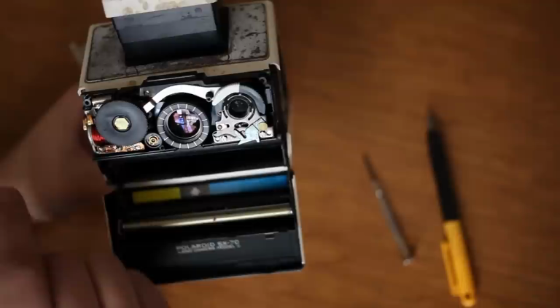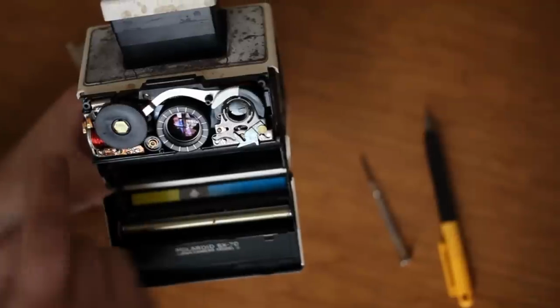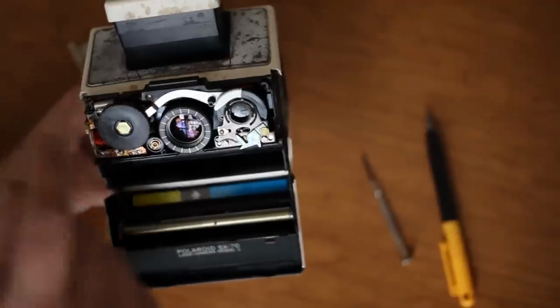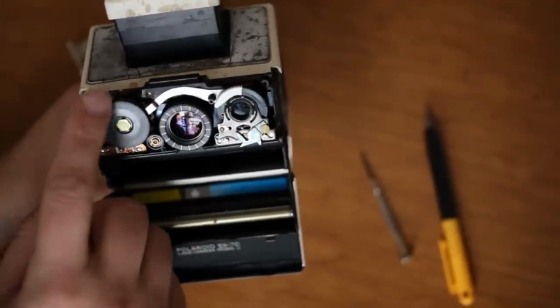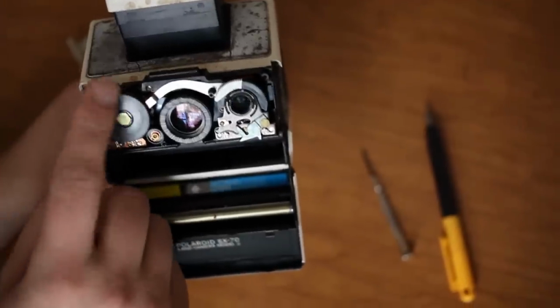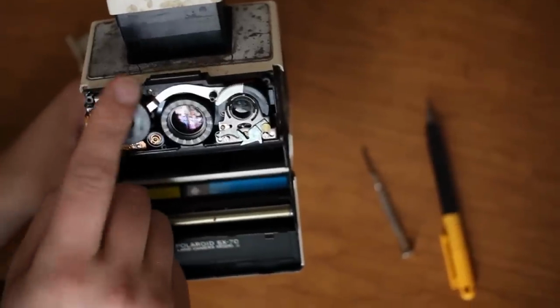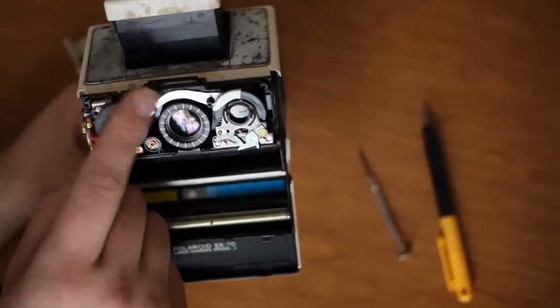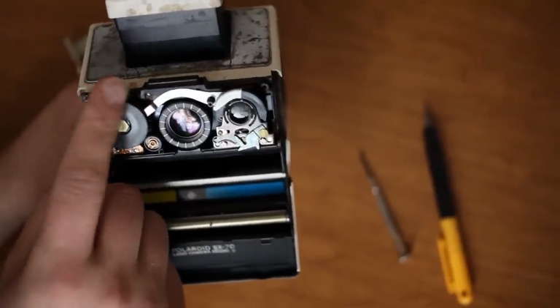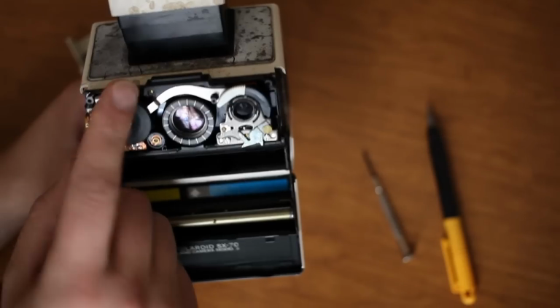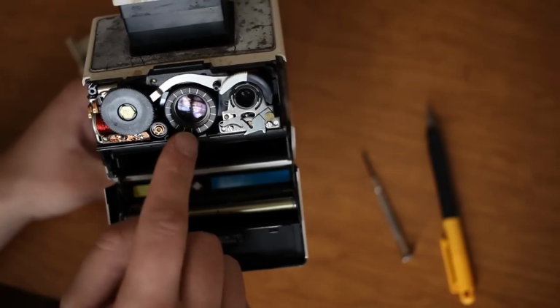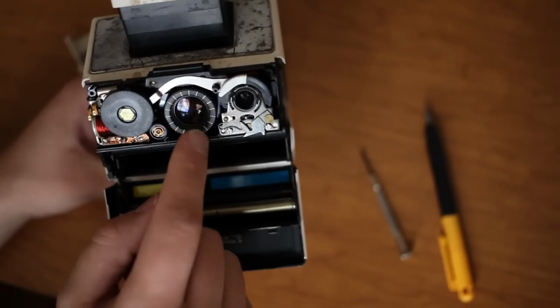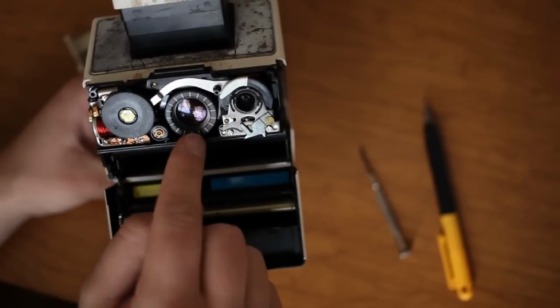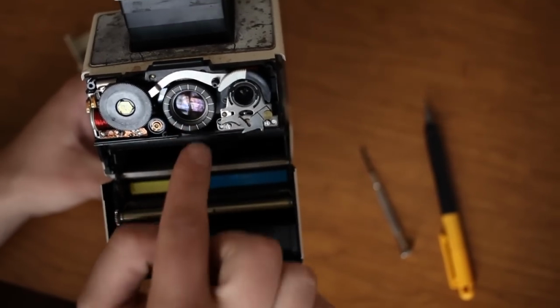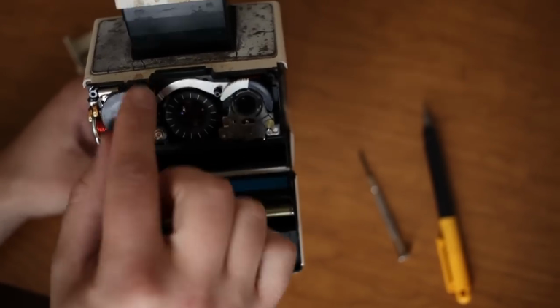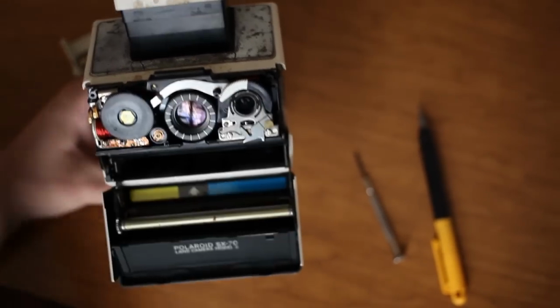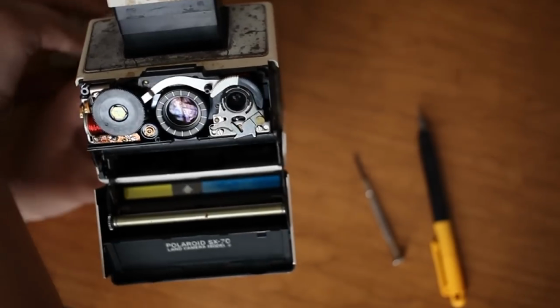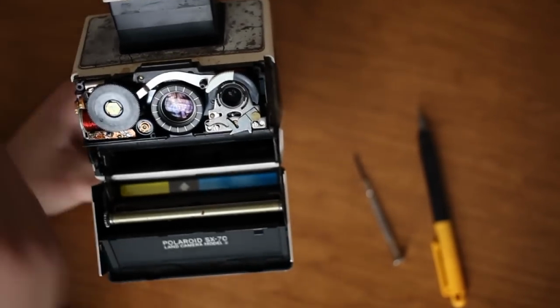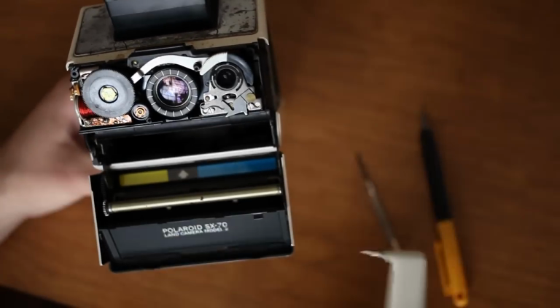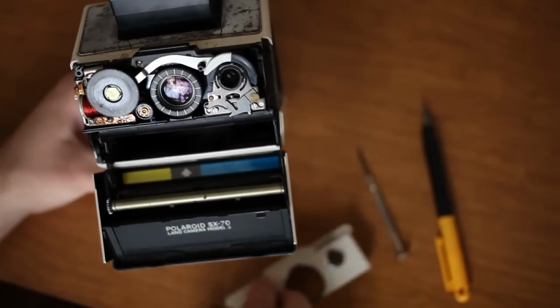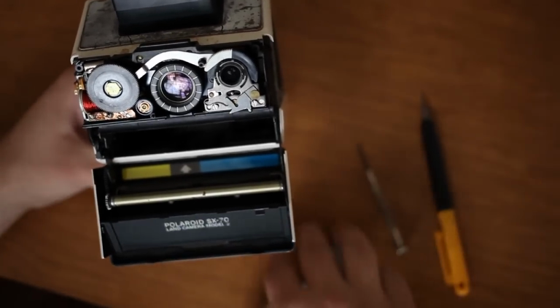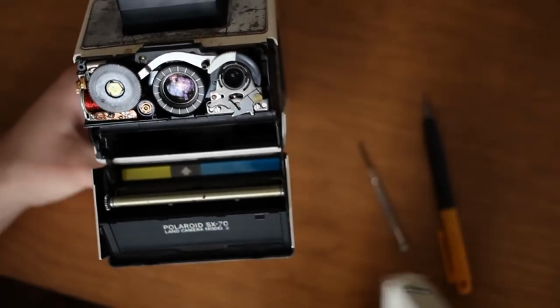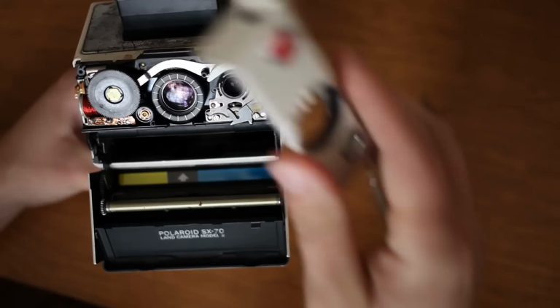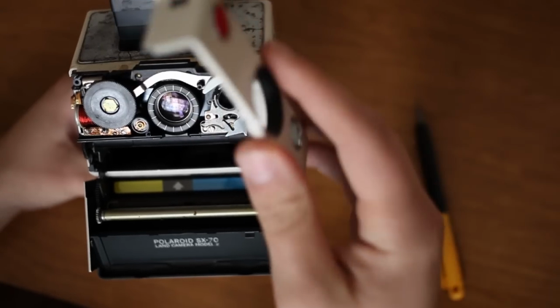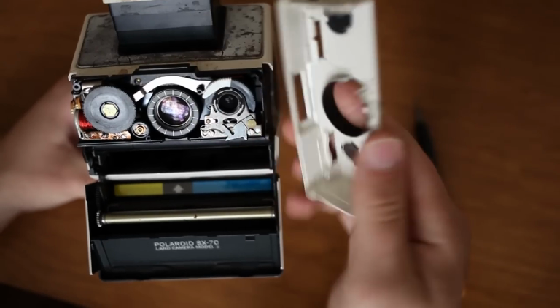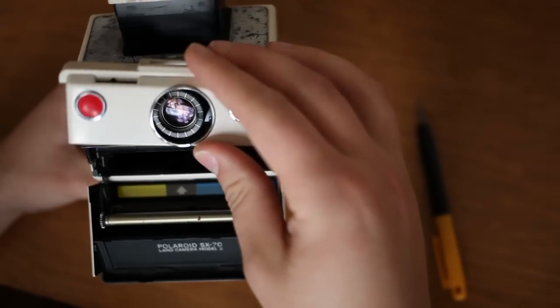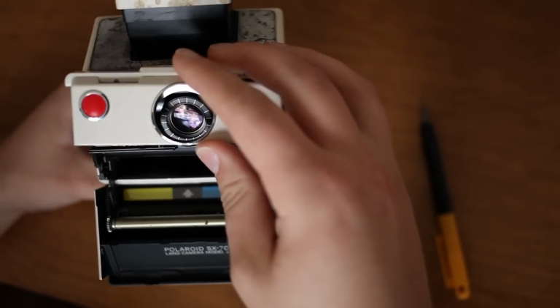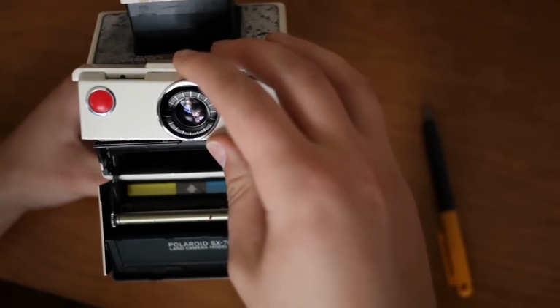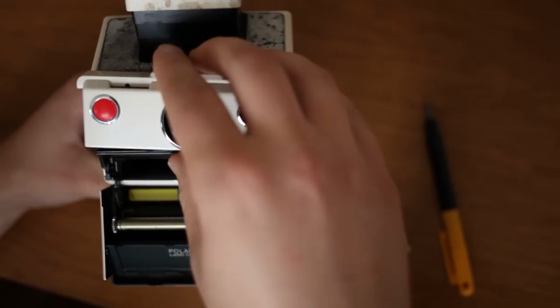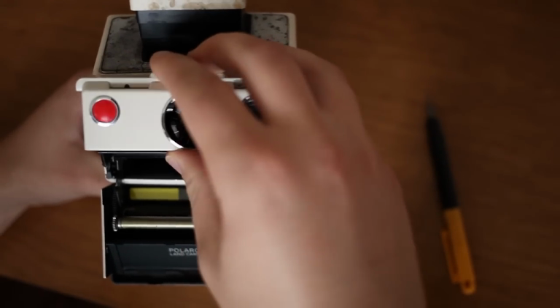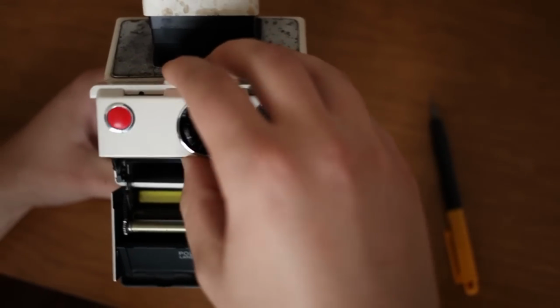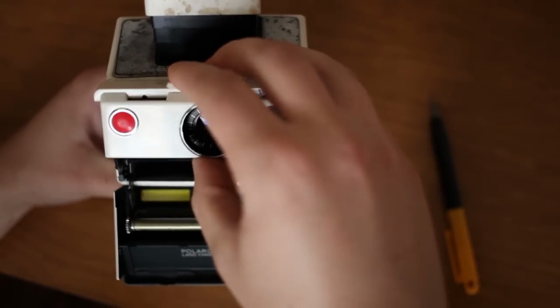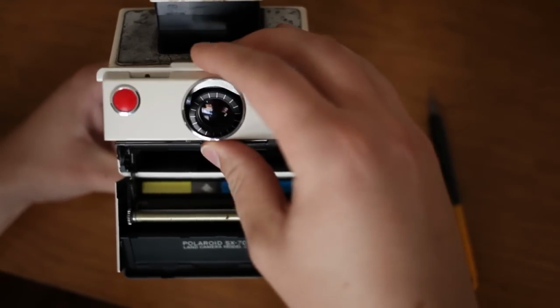Pop the cover off, clean it out, and then focus this all the way so it's pushed back in the body, and you can snap this right back on.